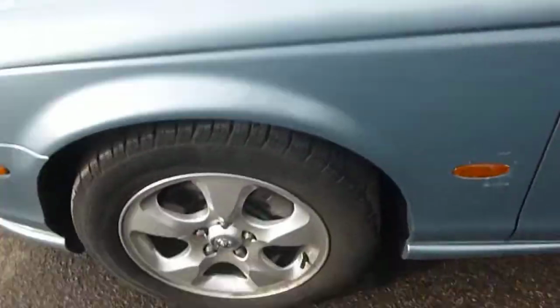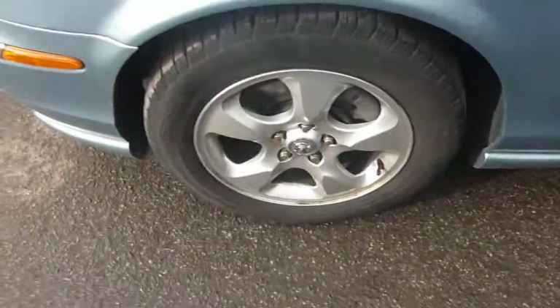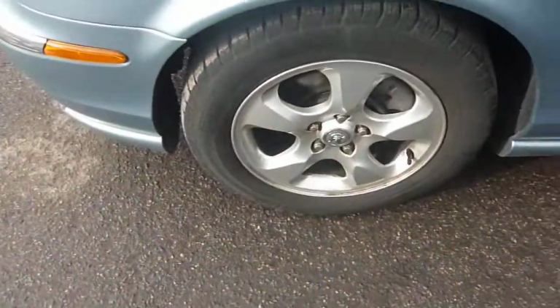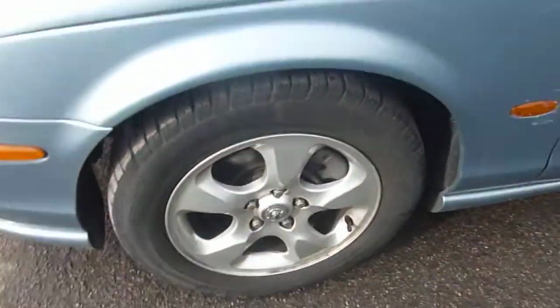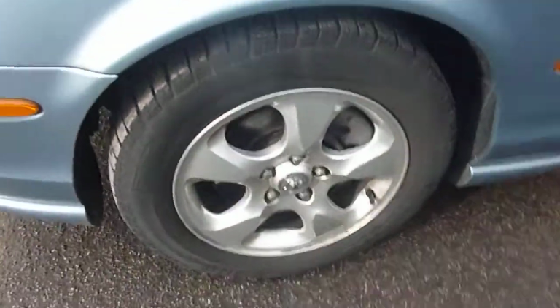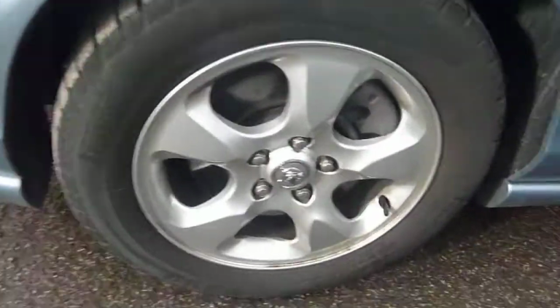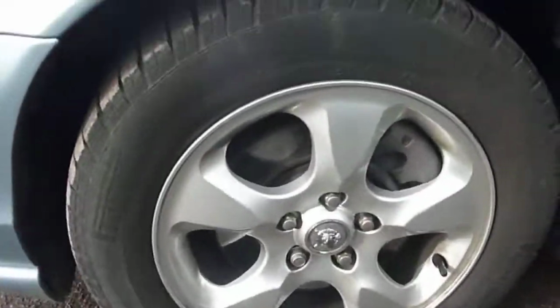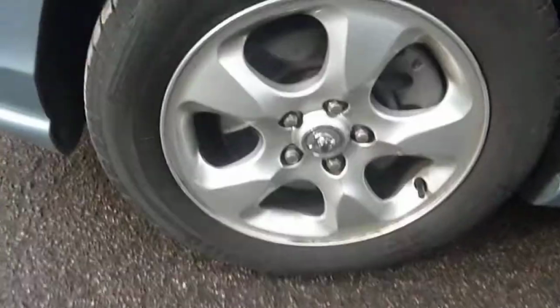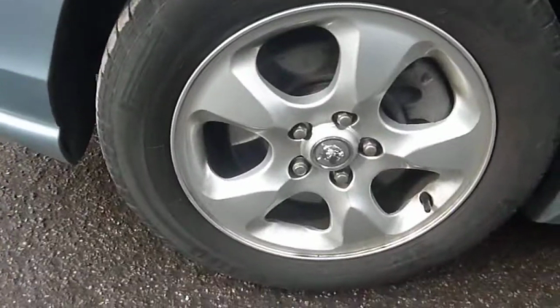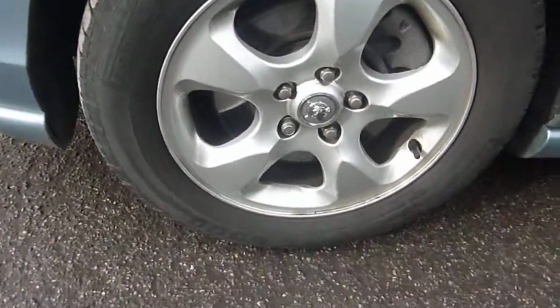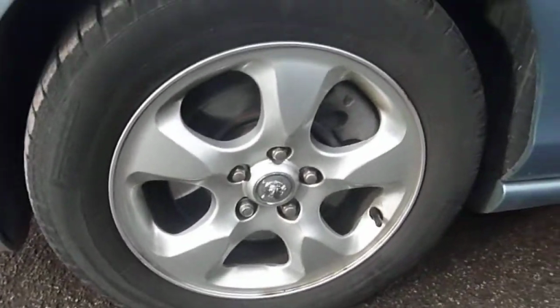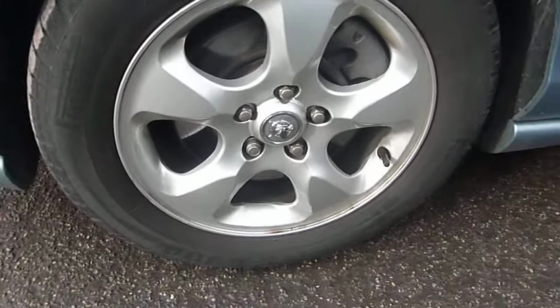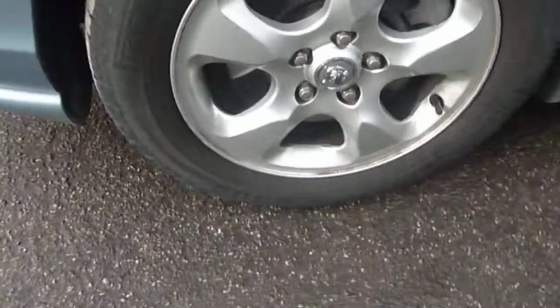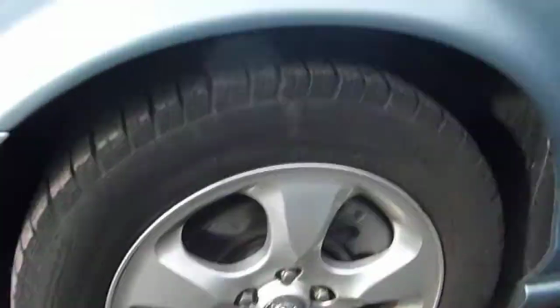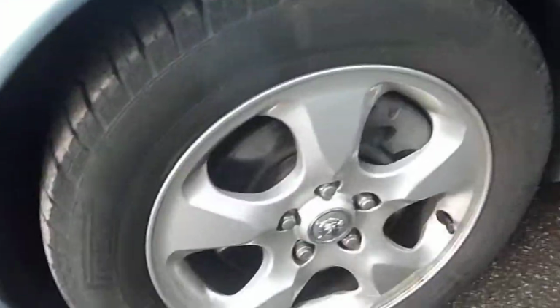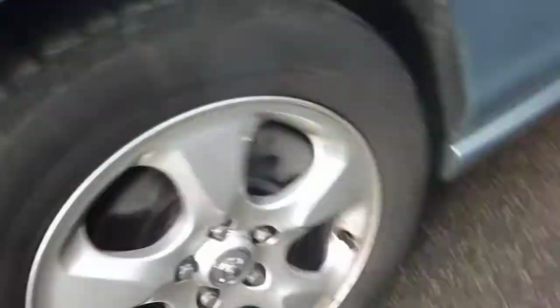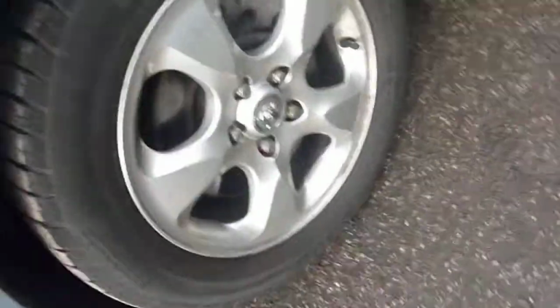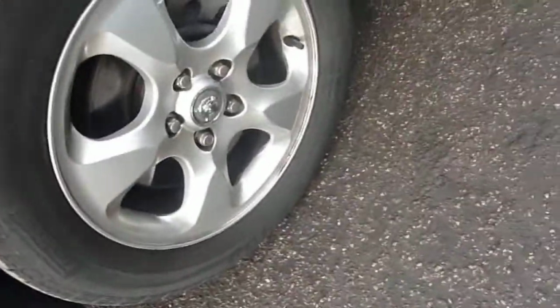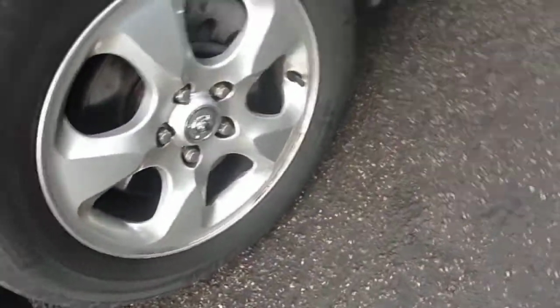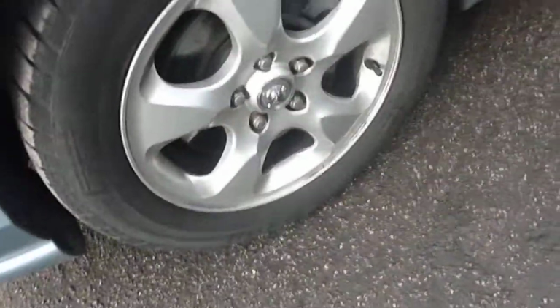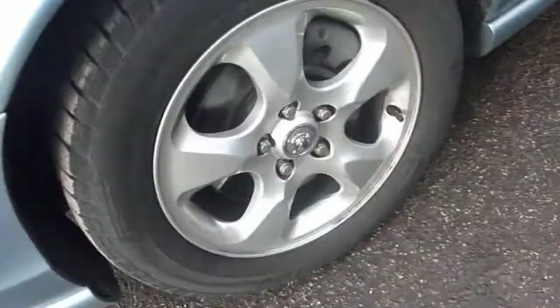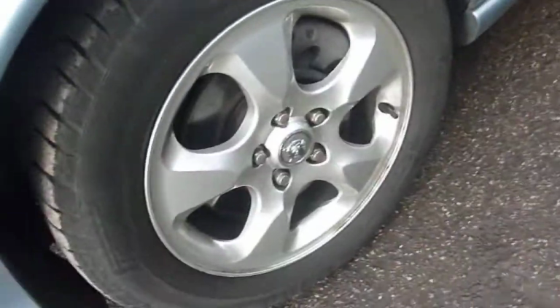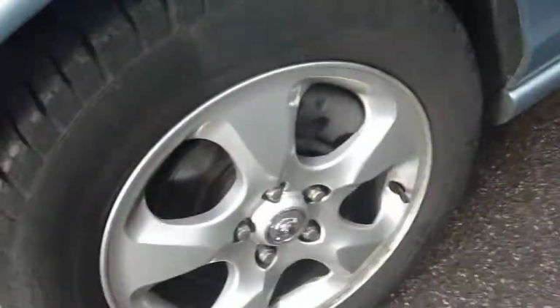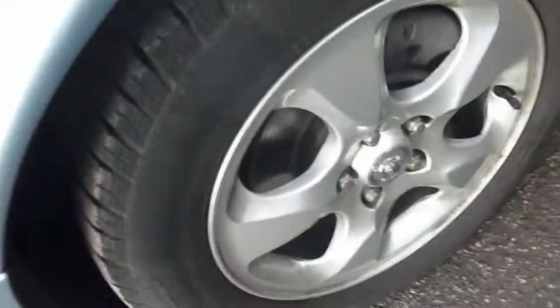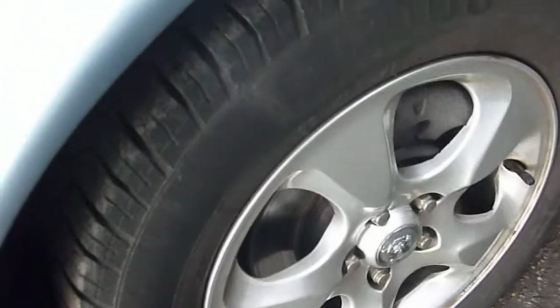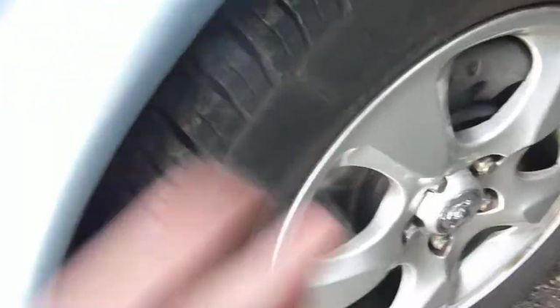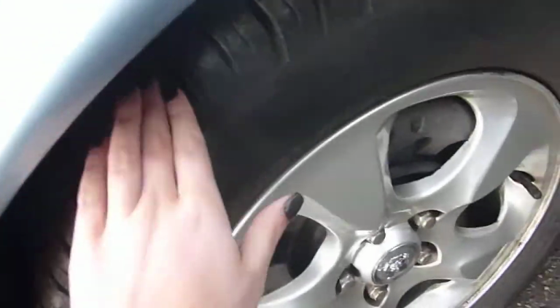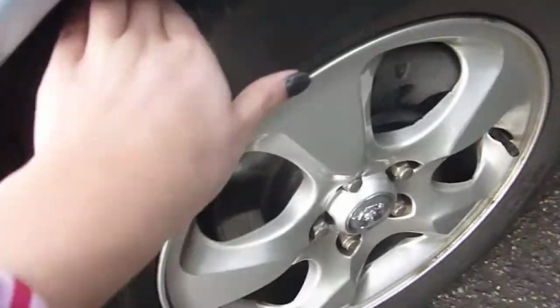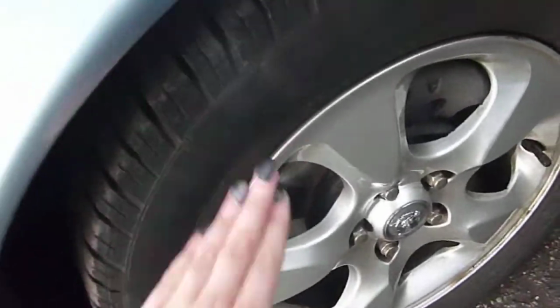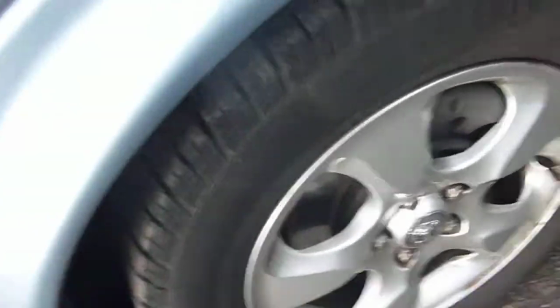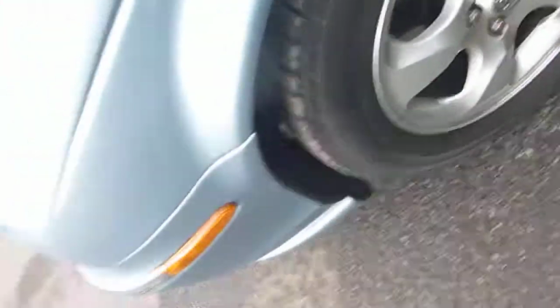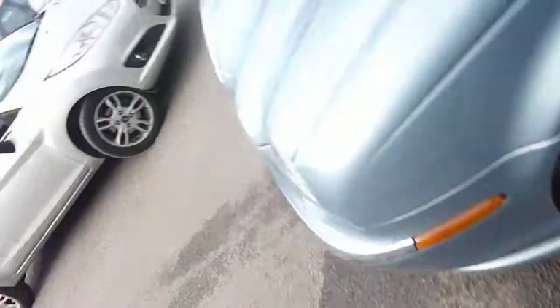Coming to the nearside front tyre — the alloy is again in used condition, but no rust or anything to worry about. The tread depth is very good on this tyre.